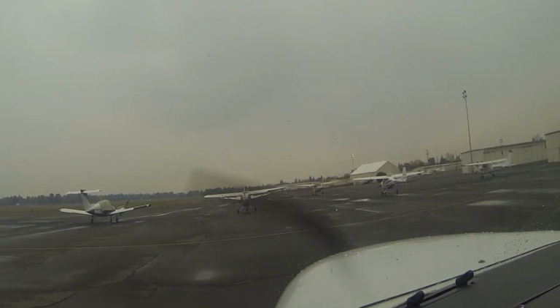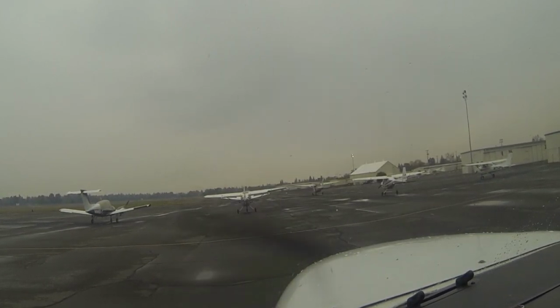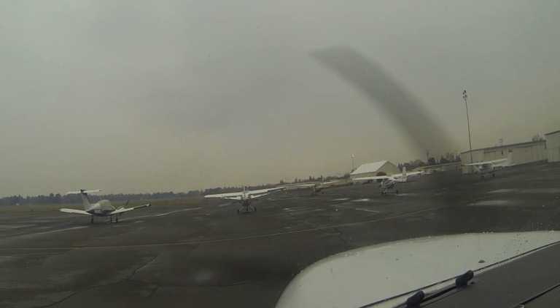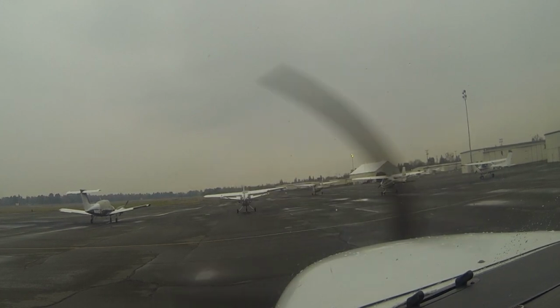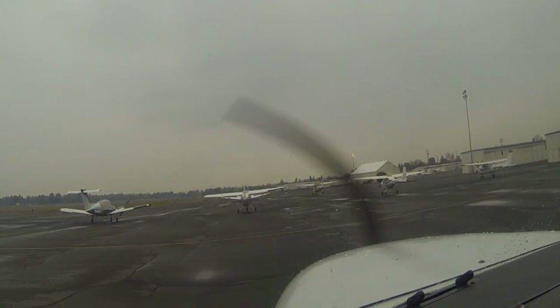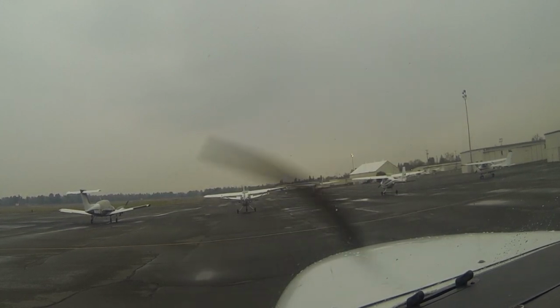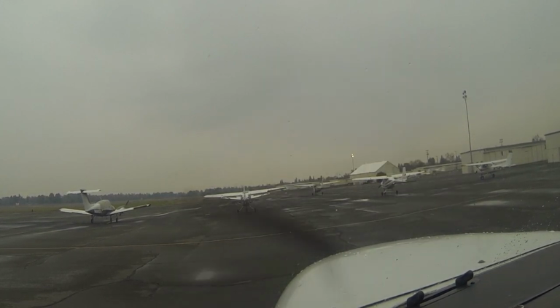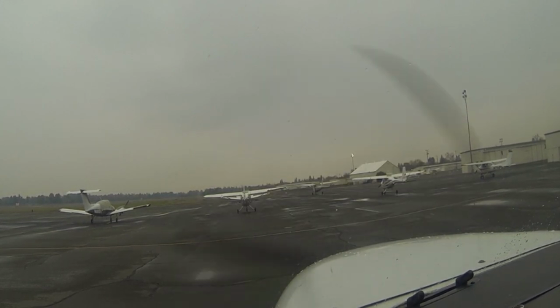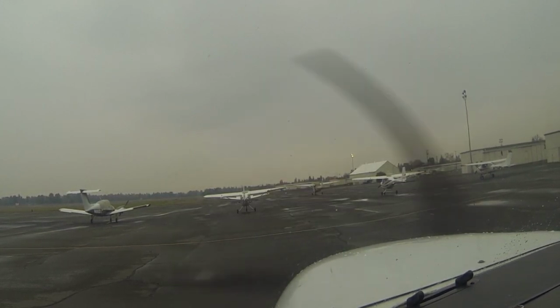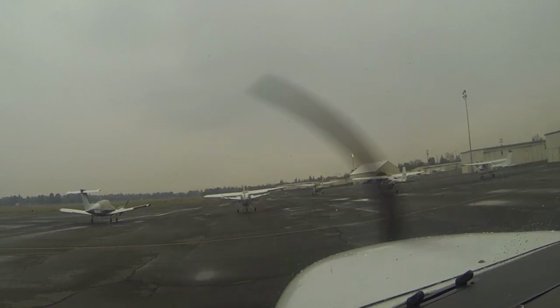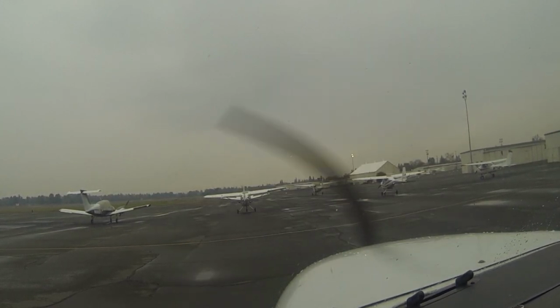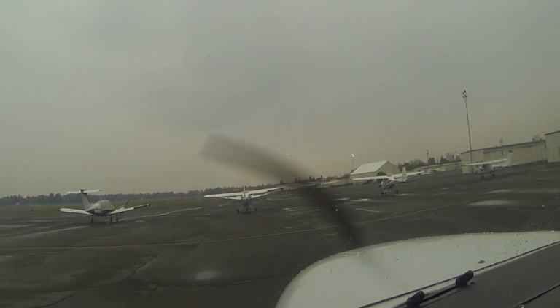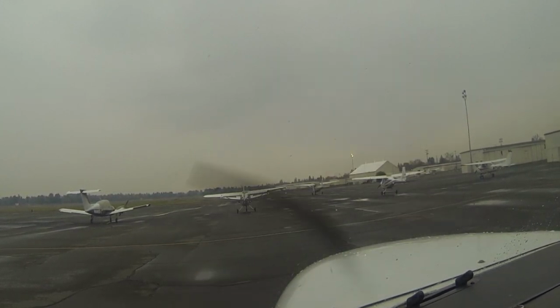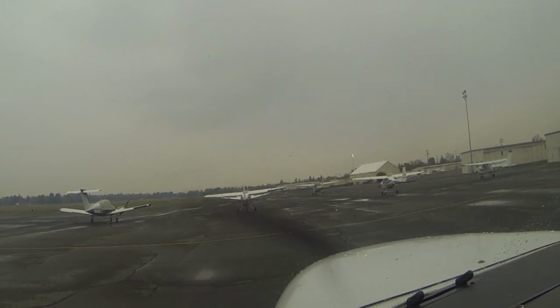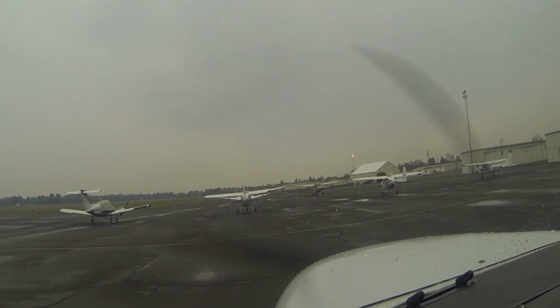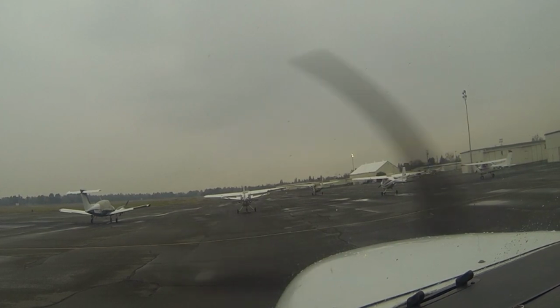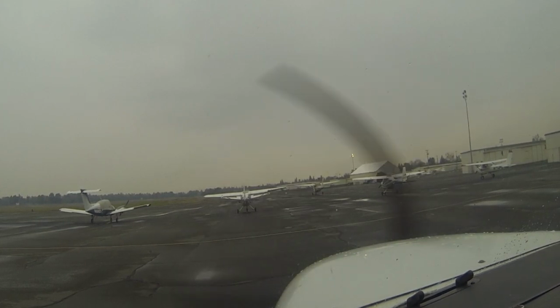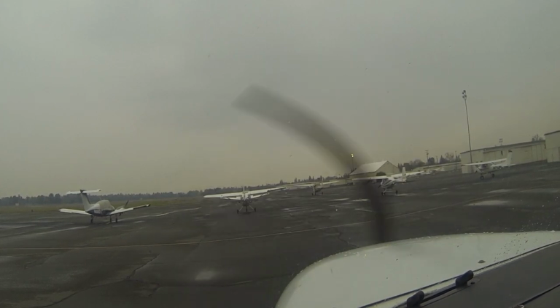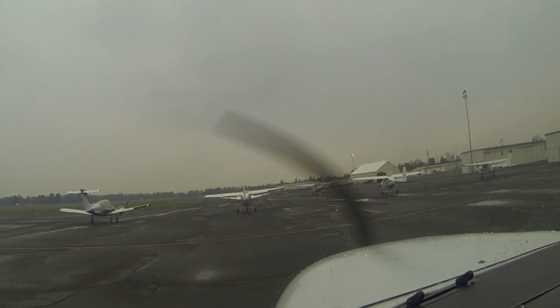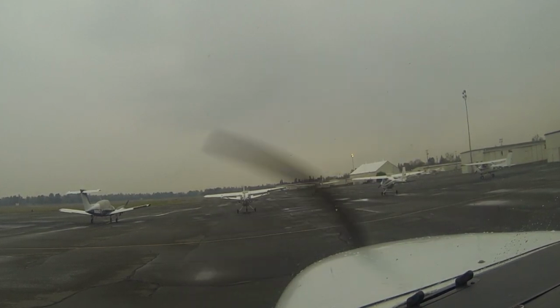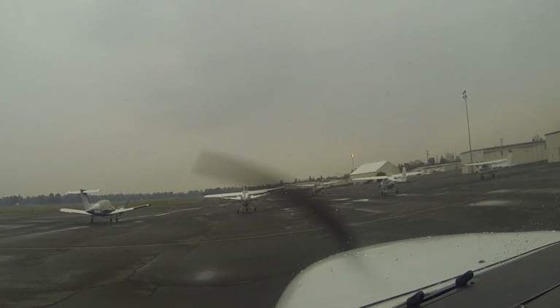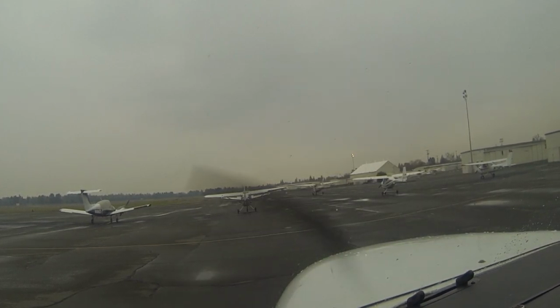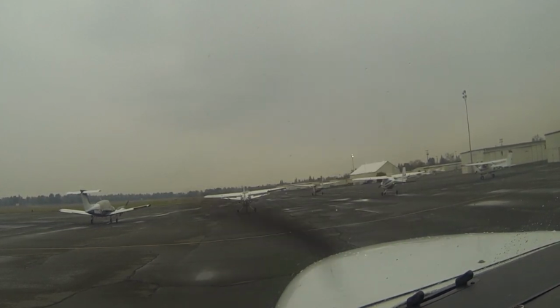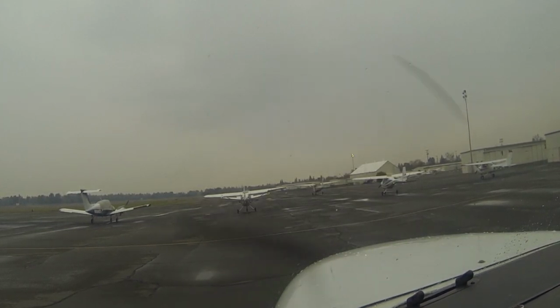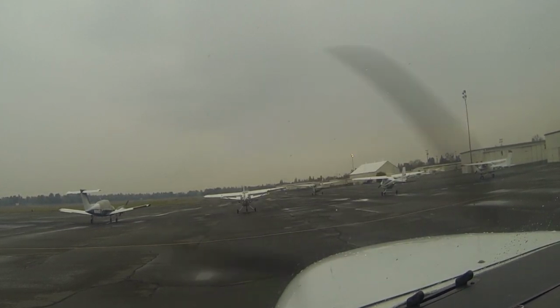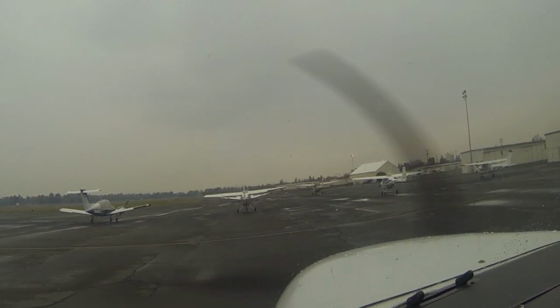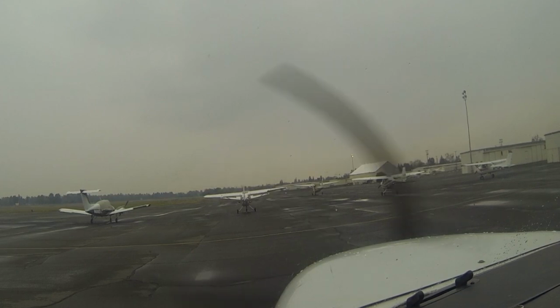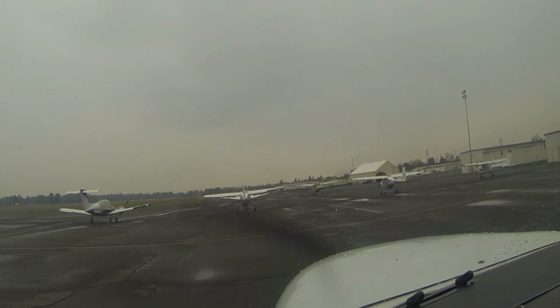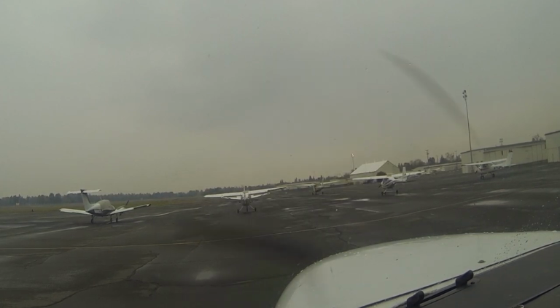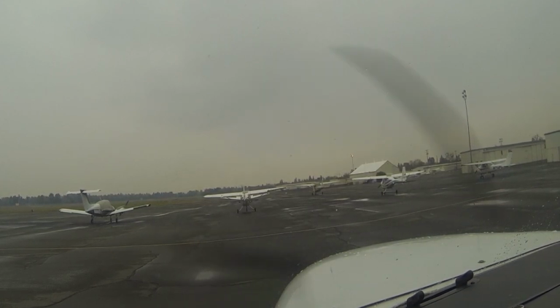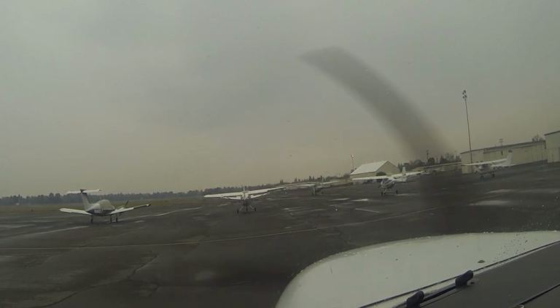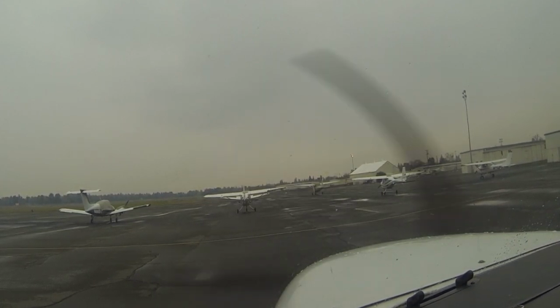1-8-2-7 Zulu Observation. Wind variable at 4. Visibility 5, haze. Ceiling 2,900 overcast. Temperature 1-0, dew point 7. Altimeter 3-0-3-2.